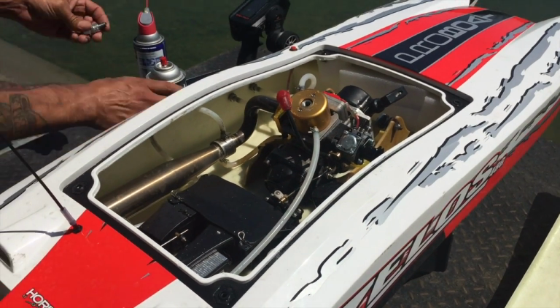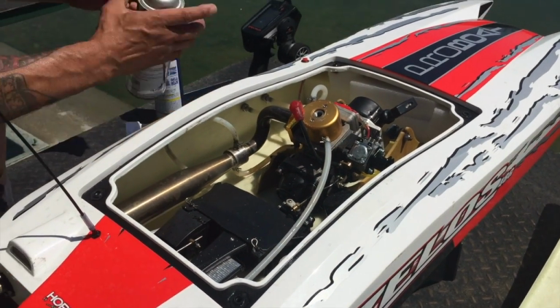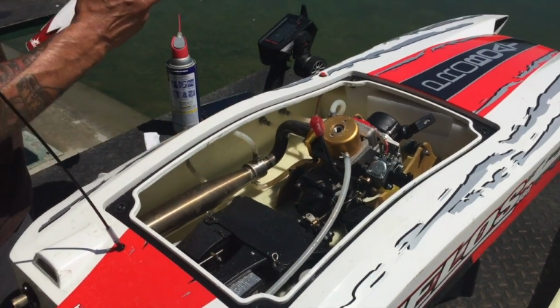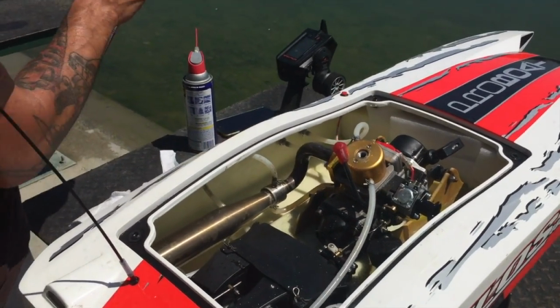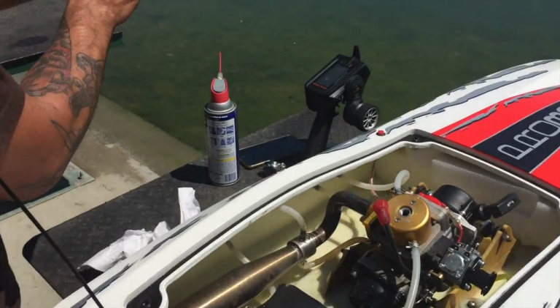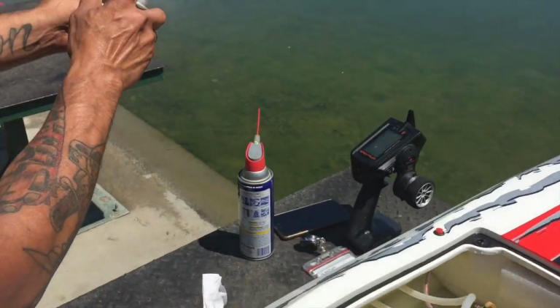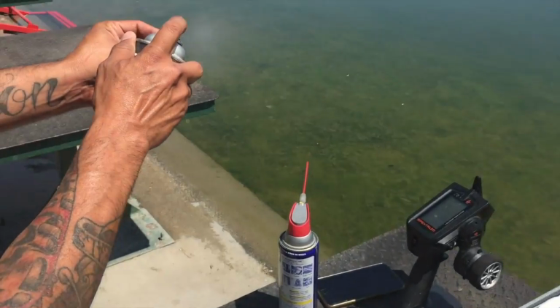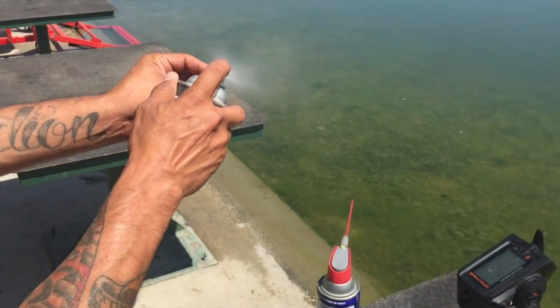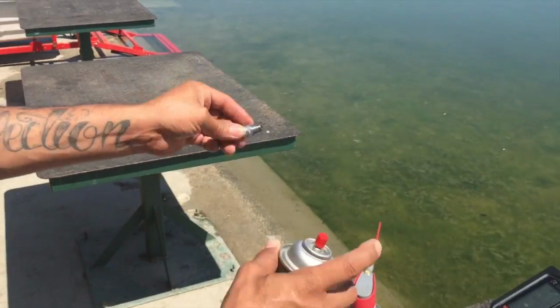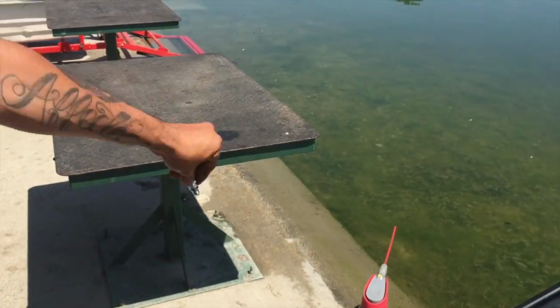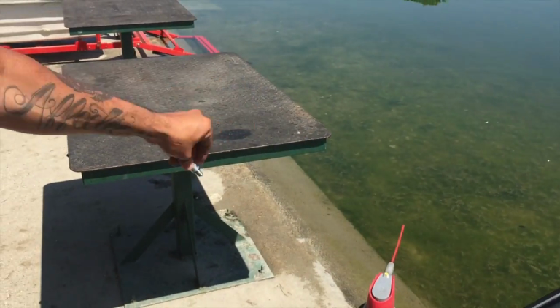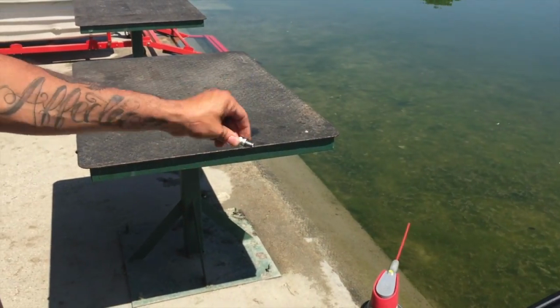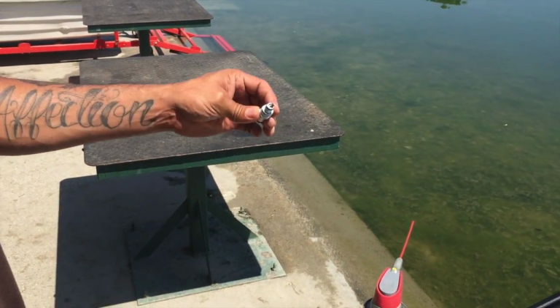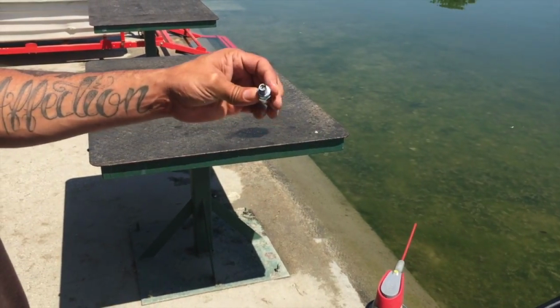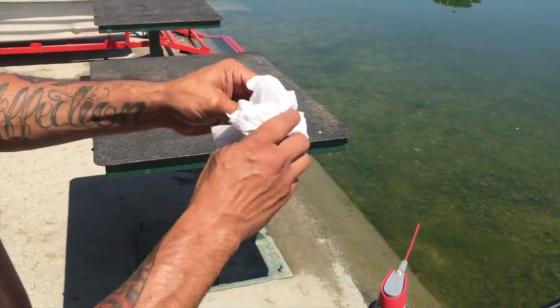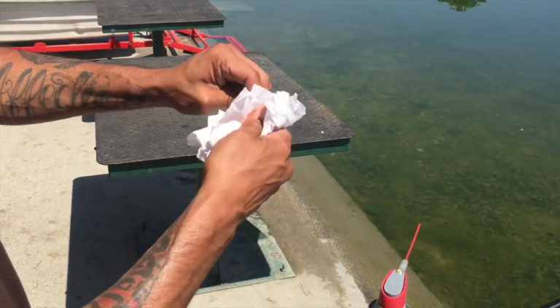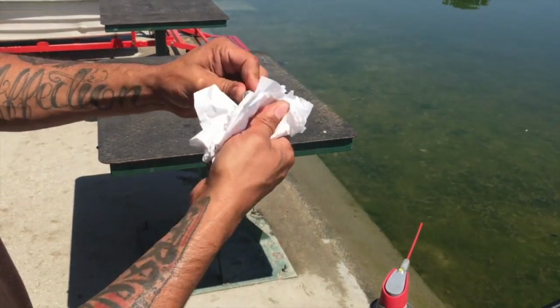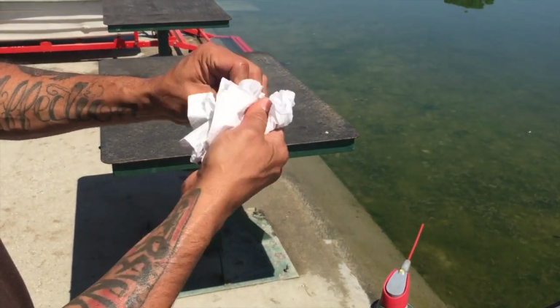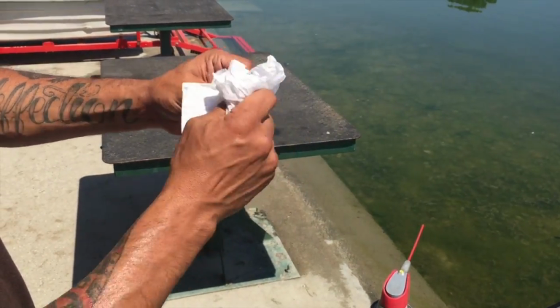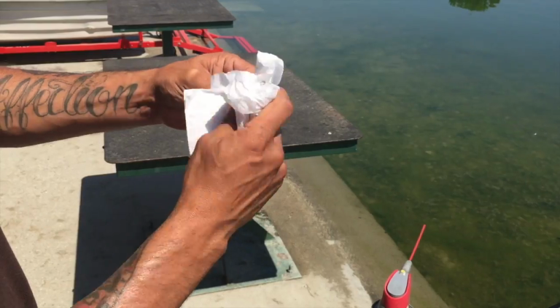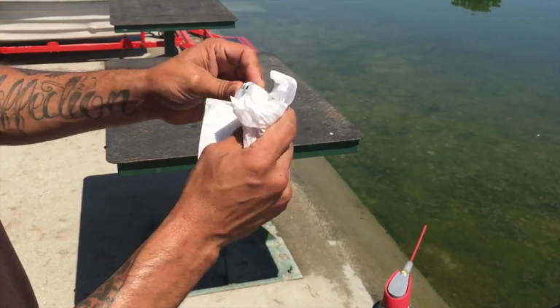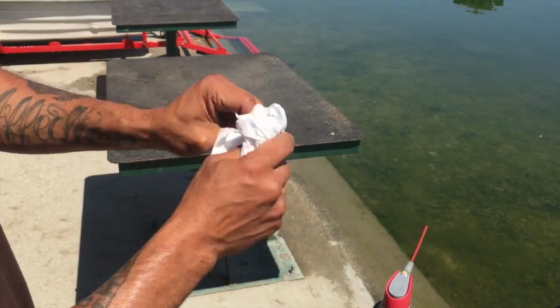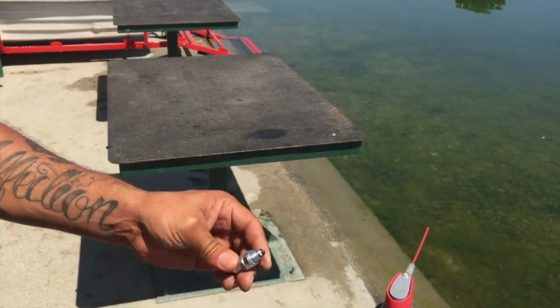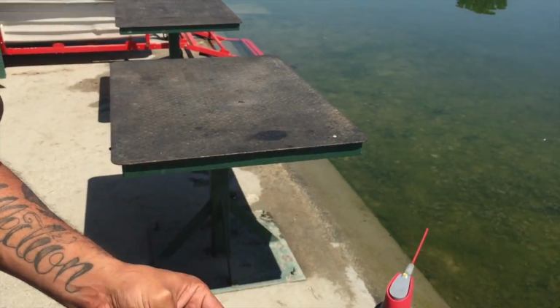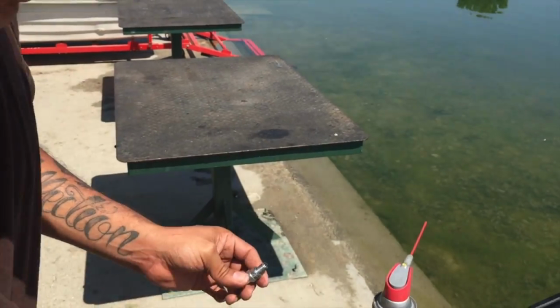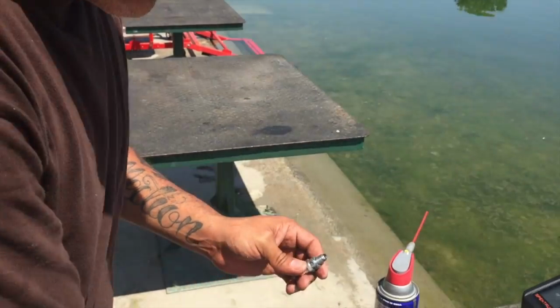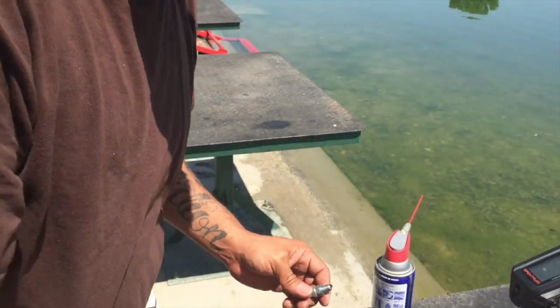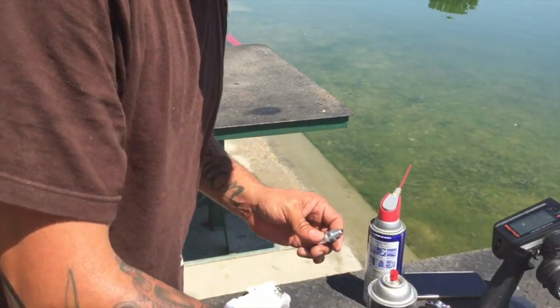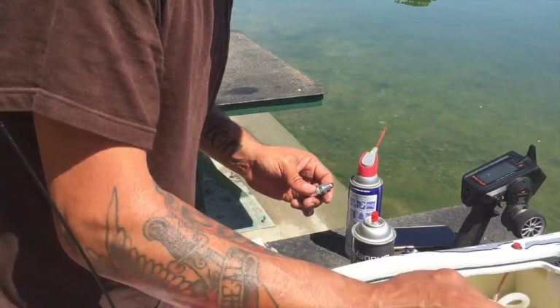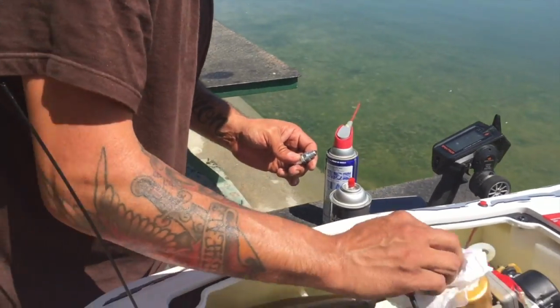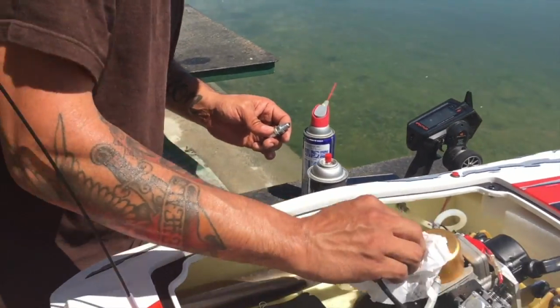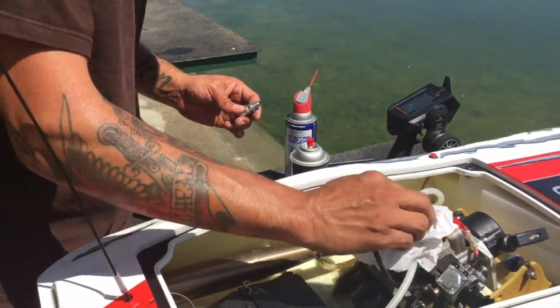Next, I'm going to spray my spark plug to get all the water out of there. At this point, all the water should be out of the cylinder since I flooded it with fuel.